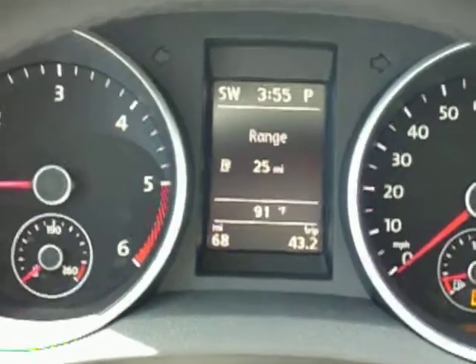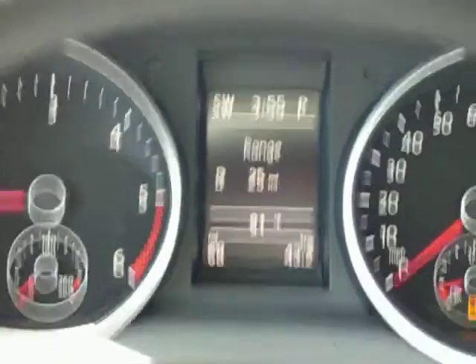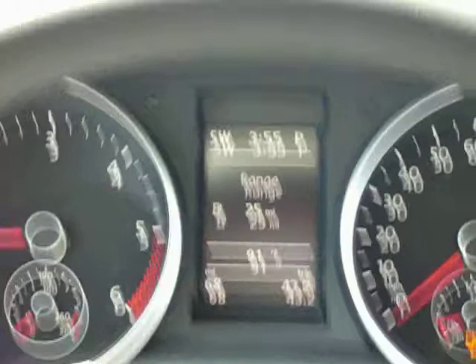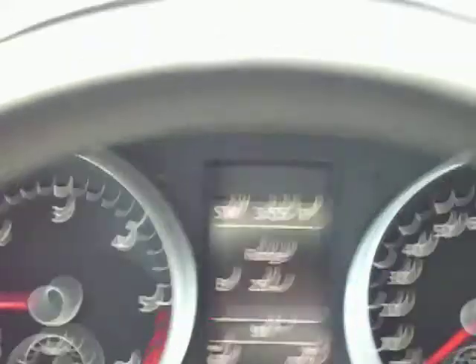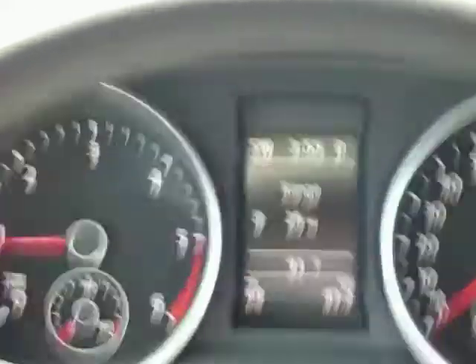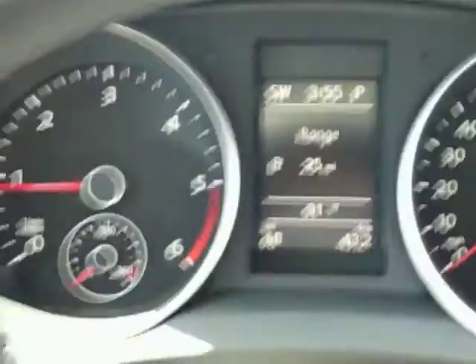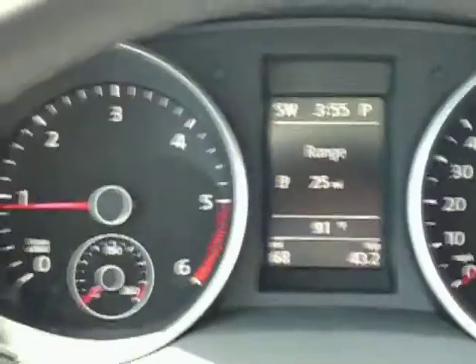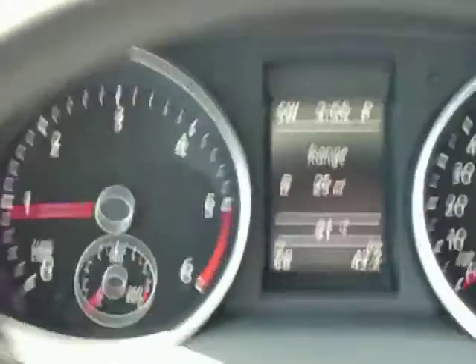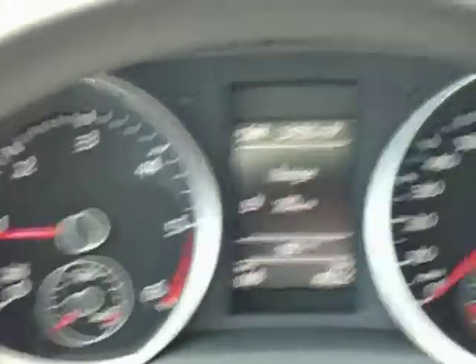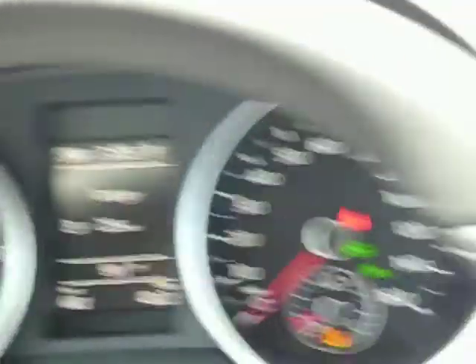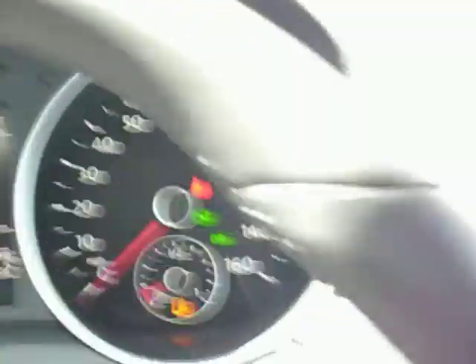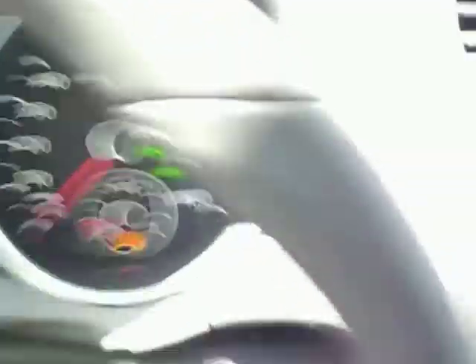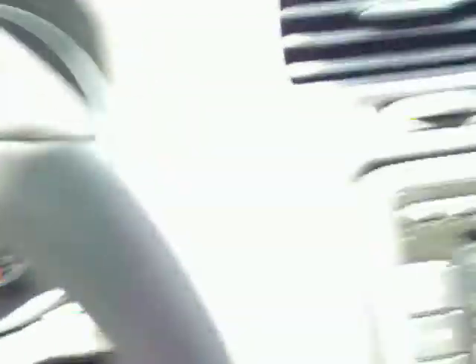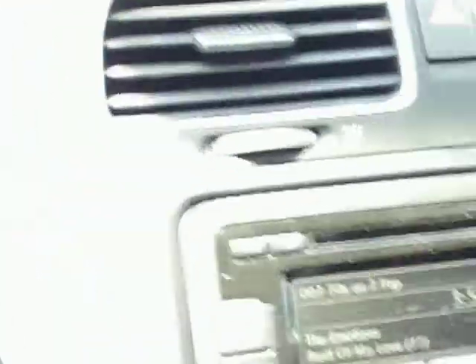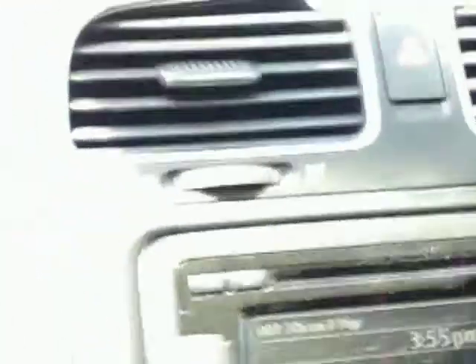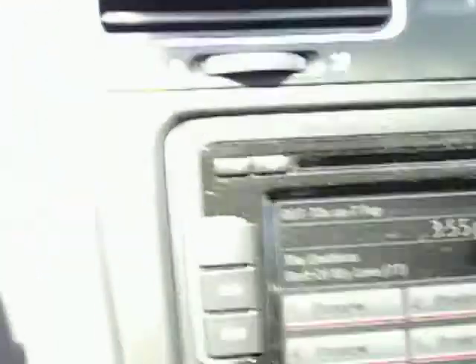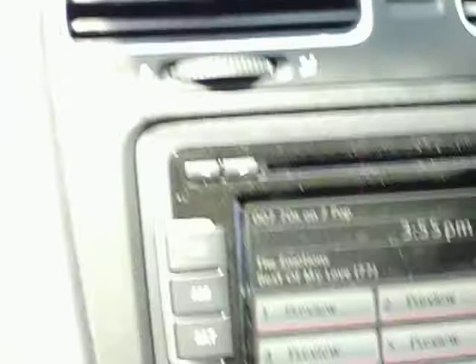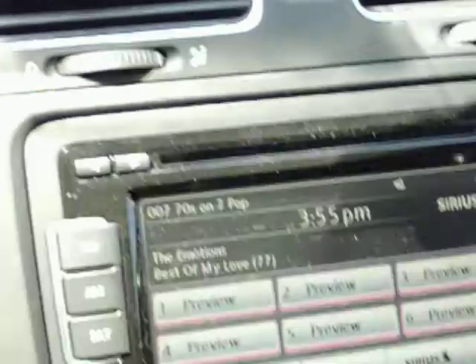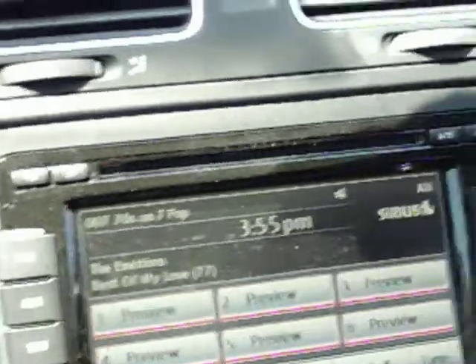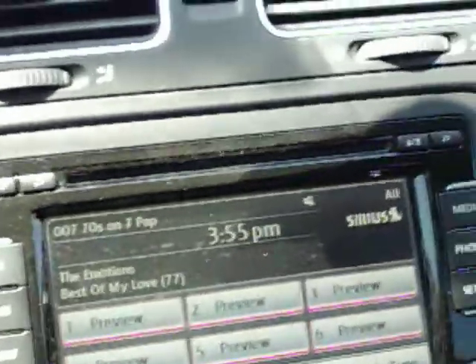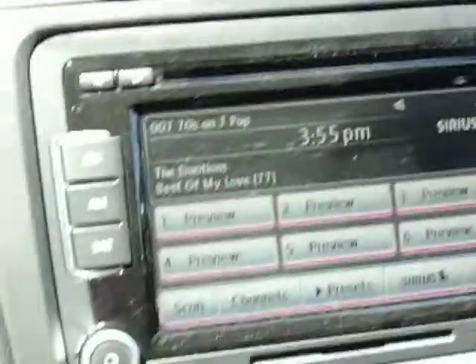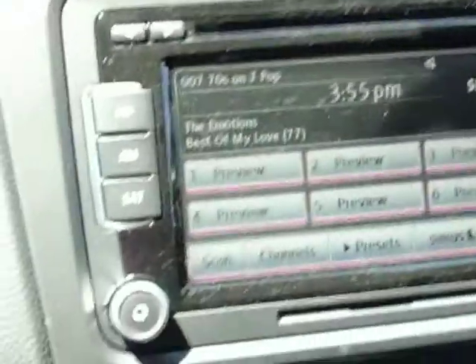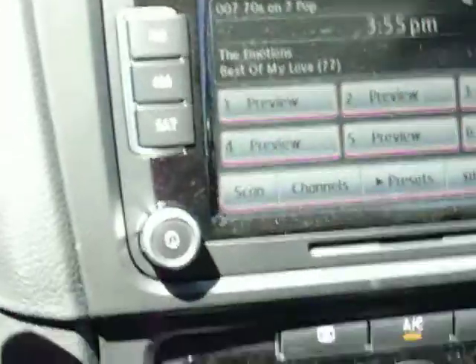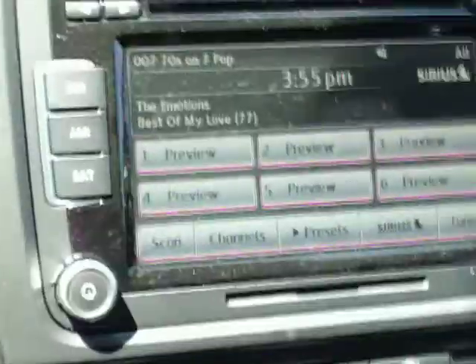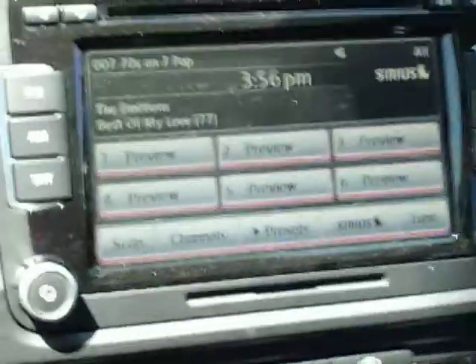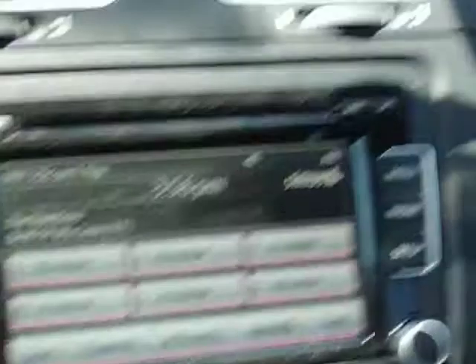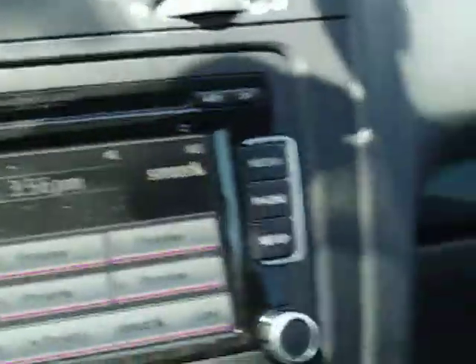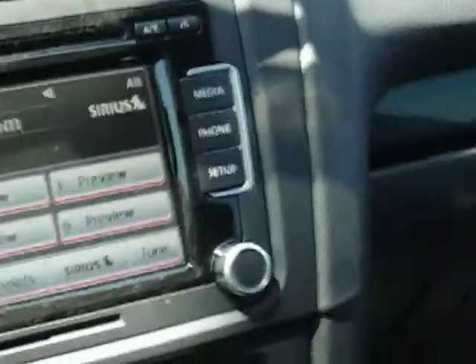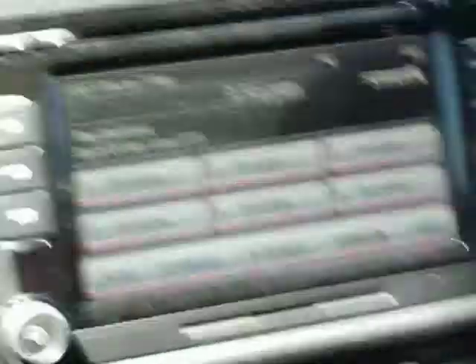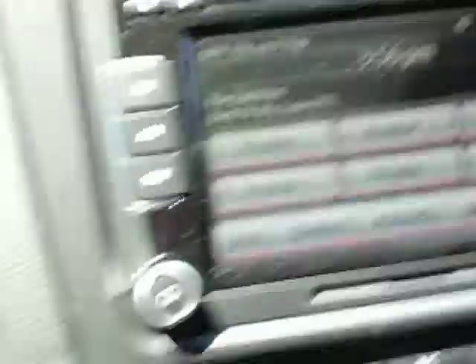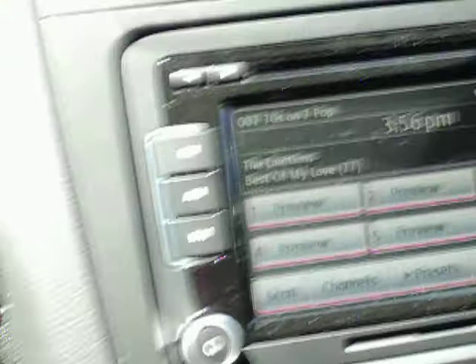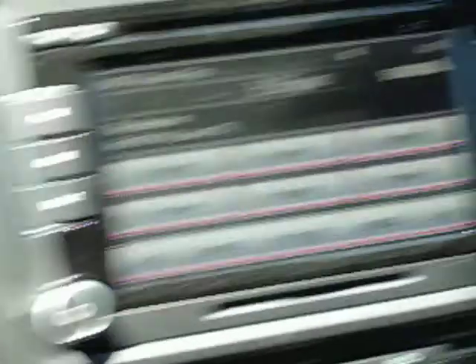Hi Matthew, this is Steve with Larry Miller Volkswagen. Thought I'd give you another look at the vehicle that you were interested in. This is just a basic interior look.